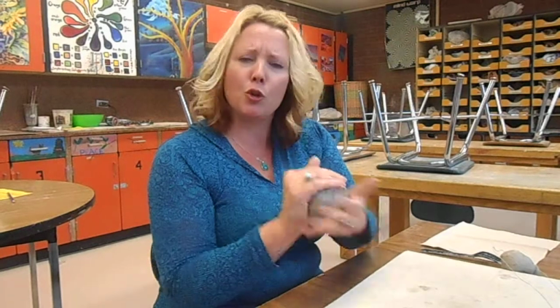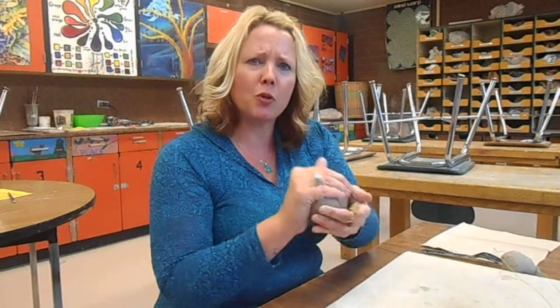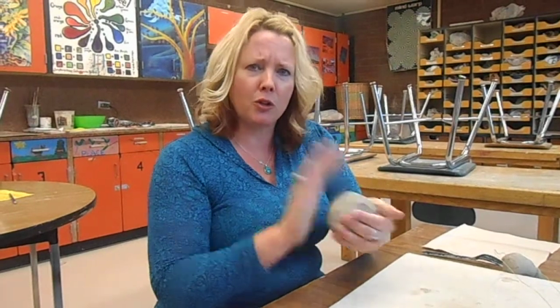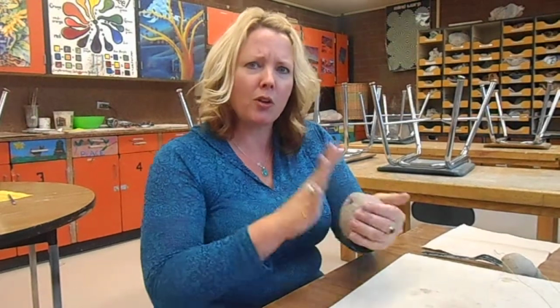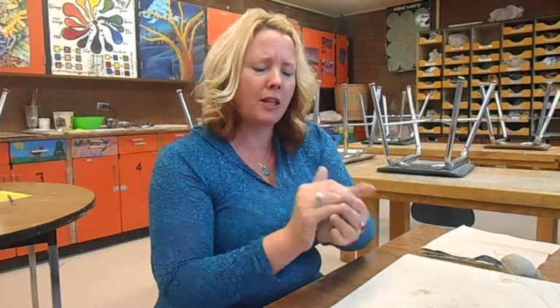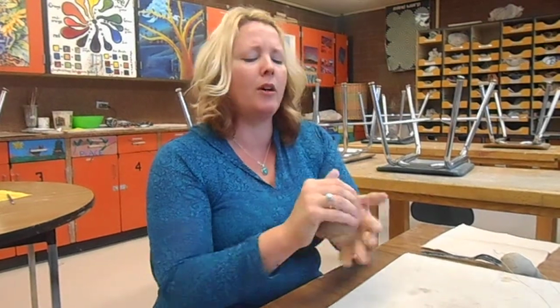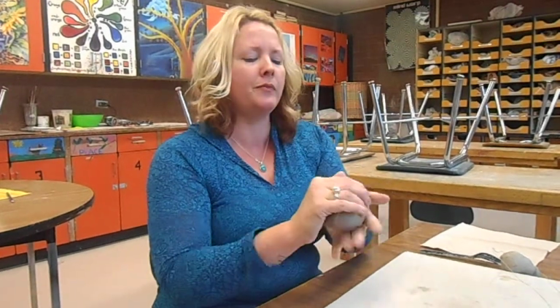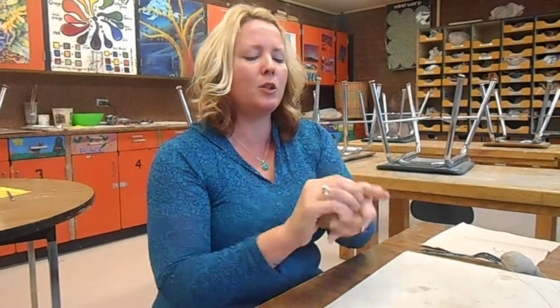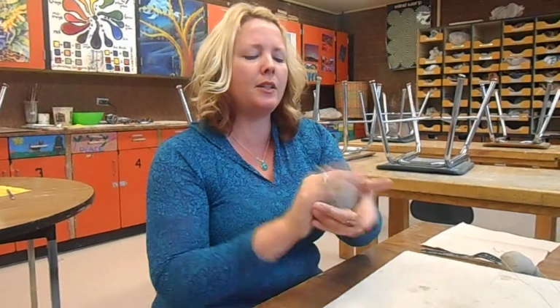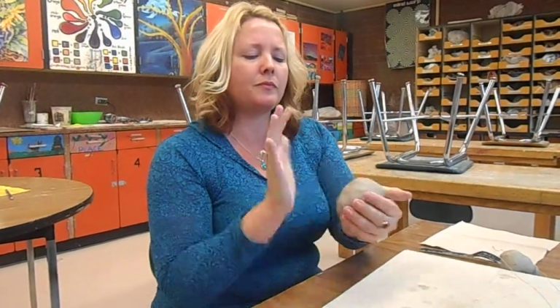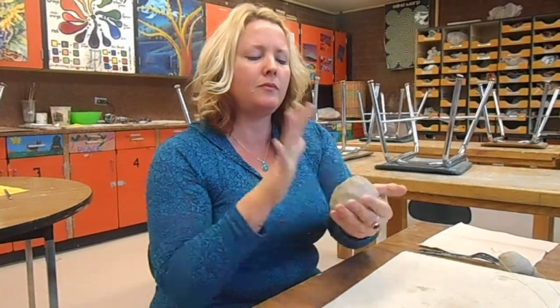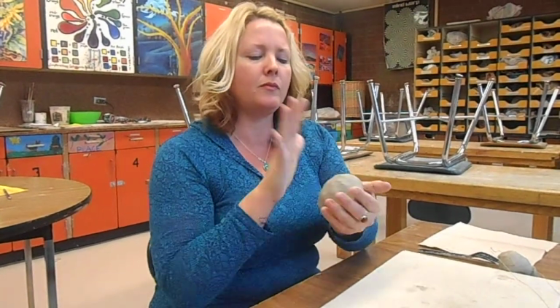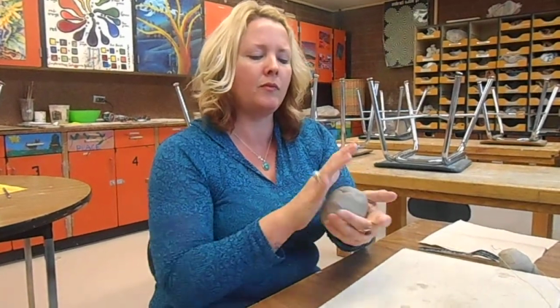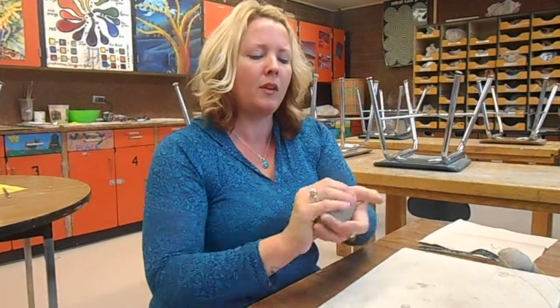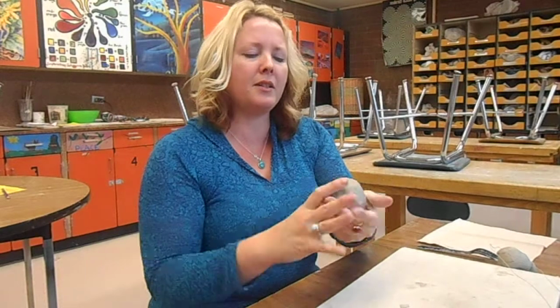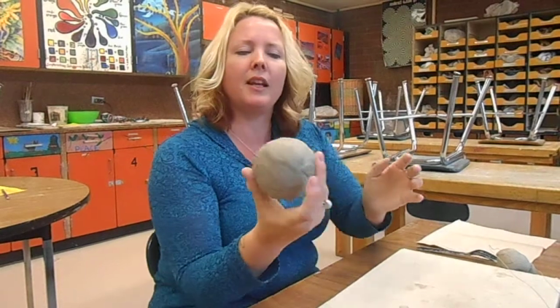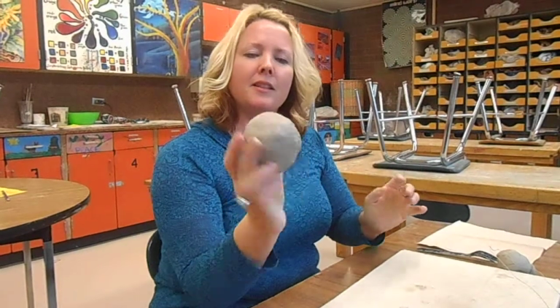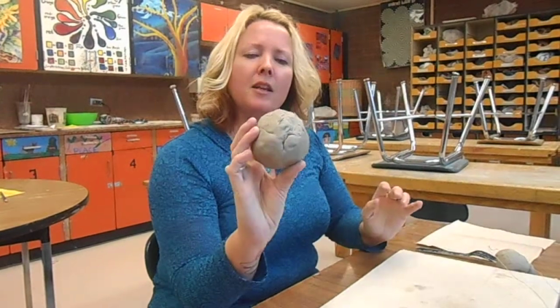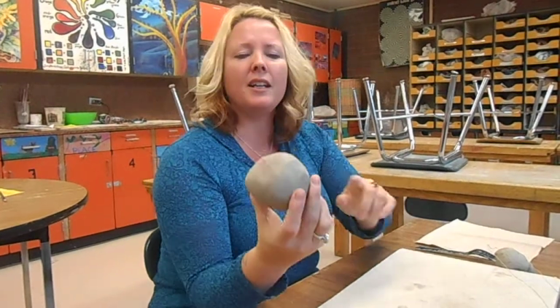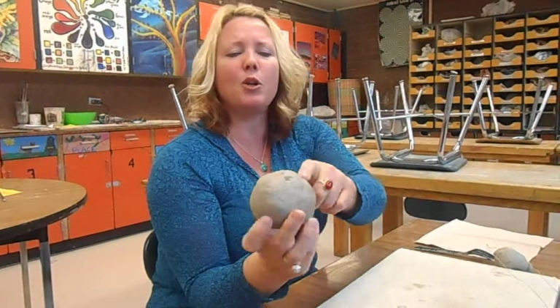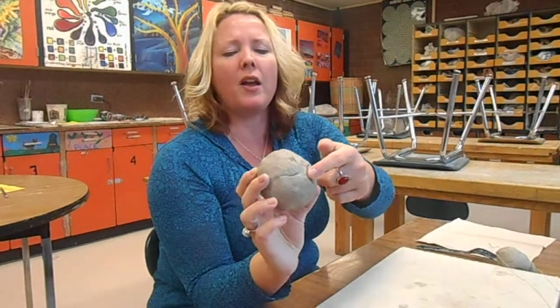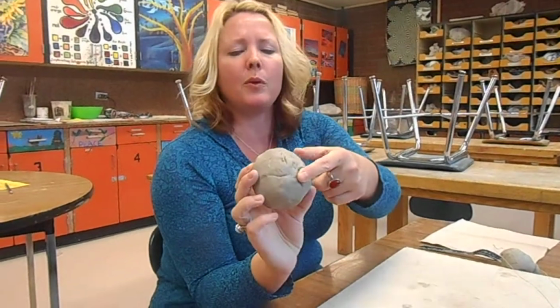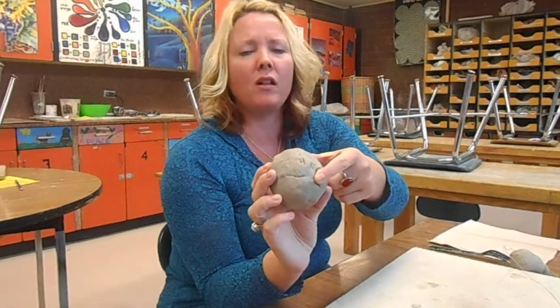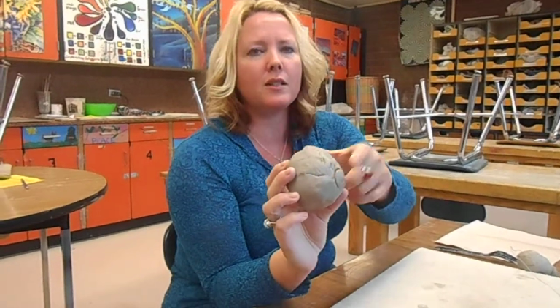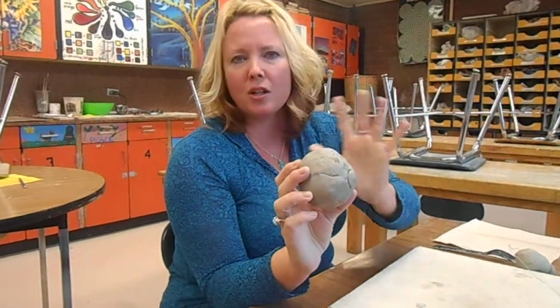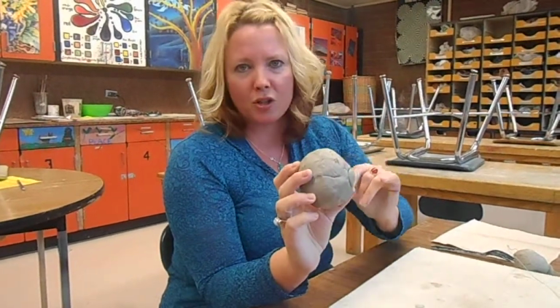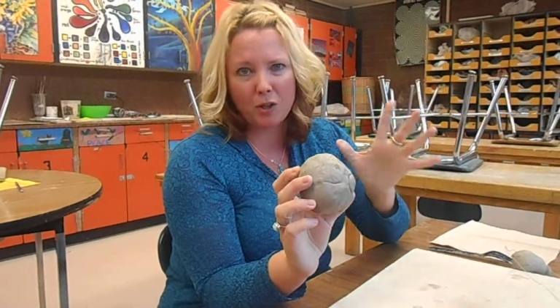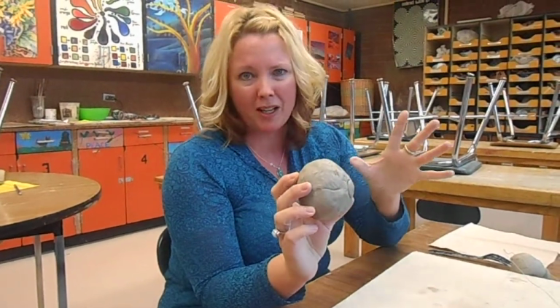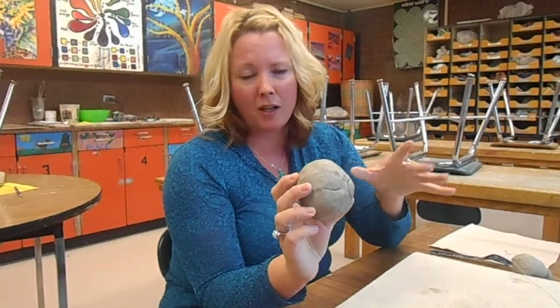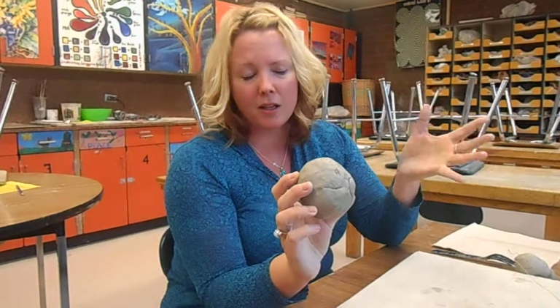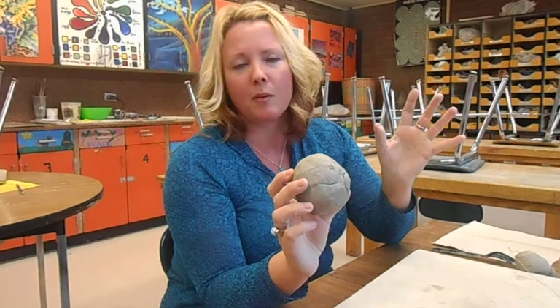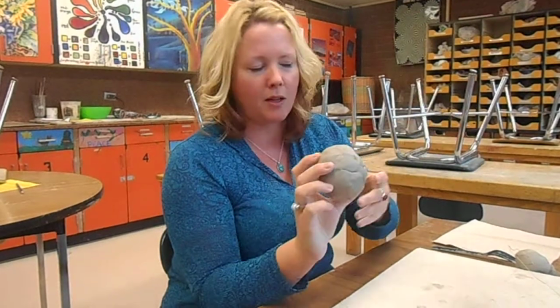Use your strength — you're stronger than you think you are. Squeeze it. You don't have to get rid of all of these cracks because you're going to pinch the pinch pot anyway and it's not going to get messed up.